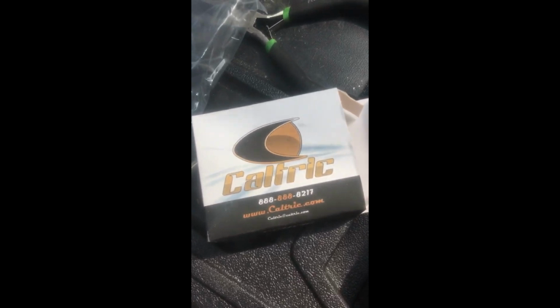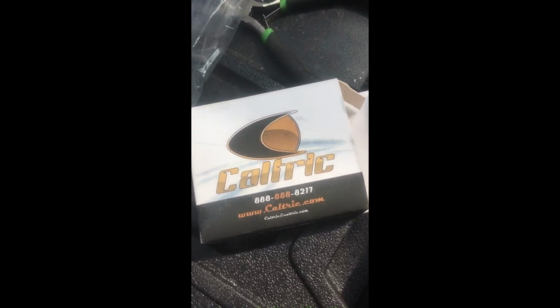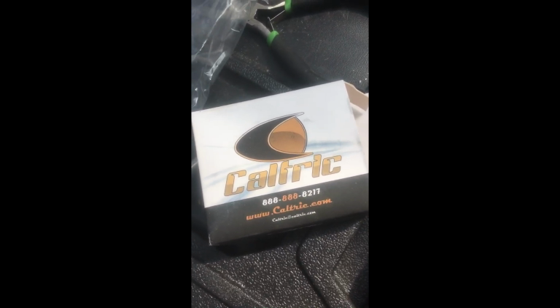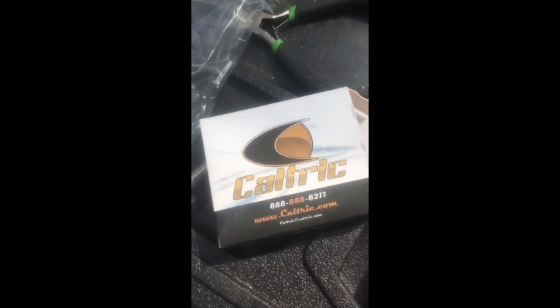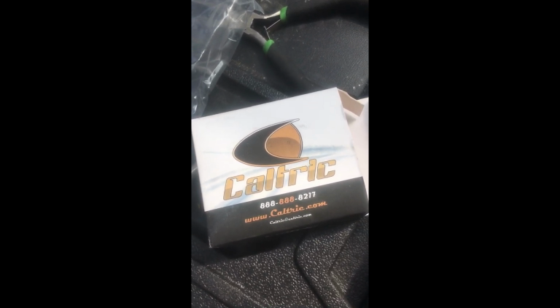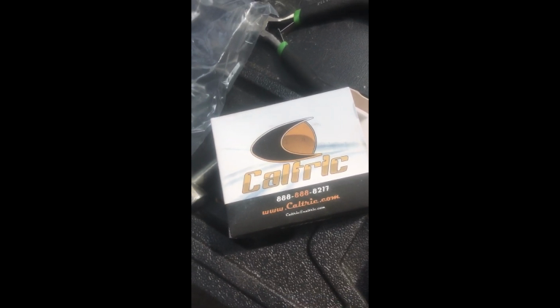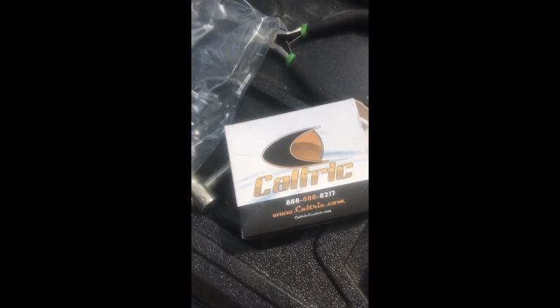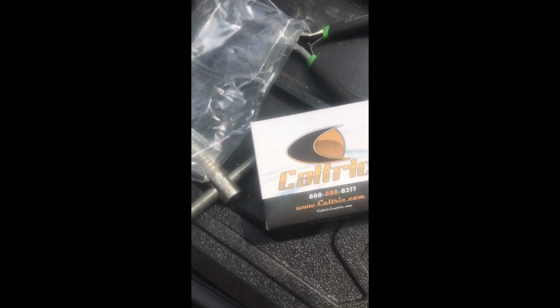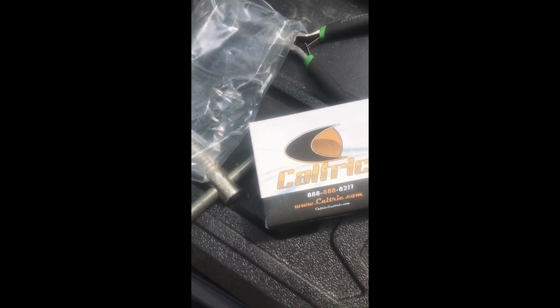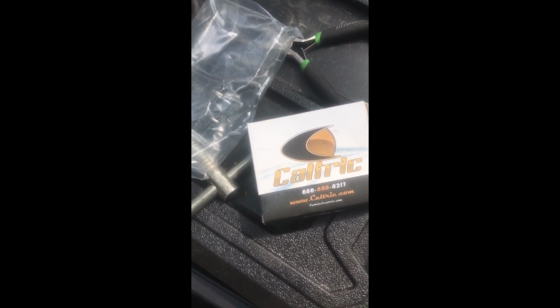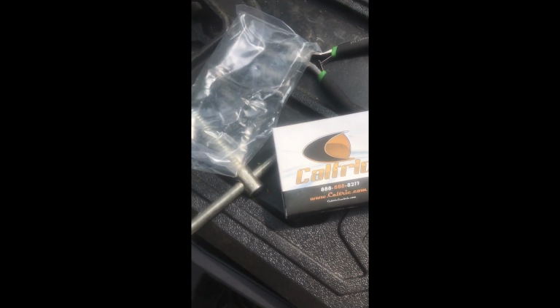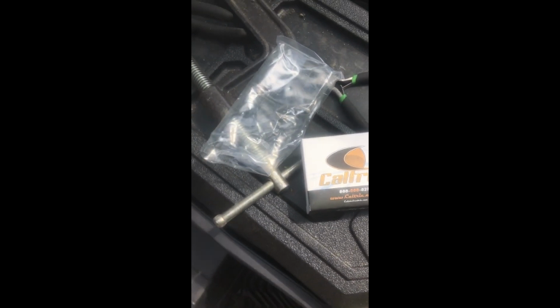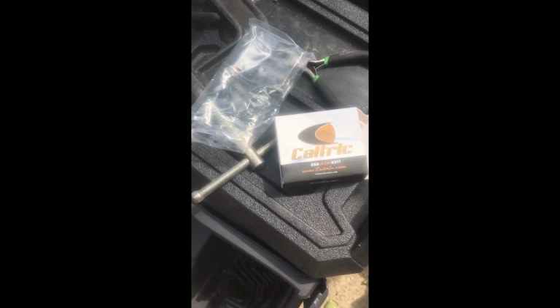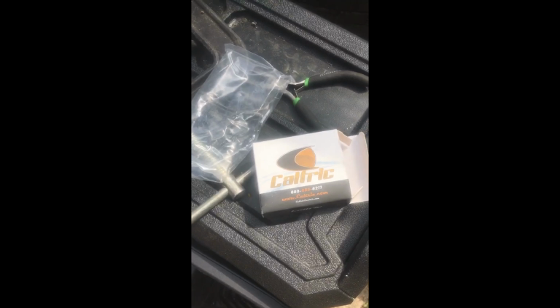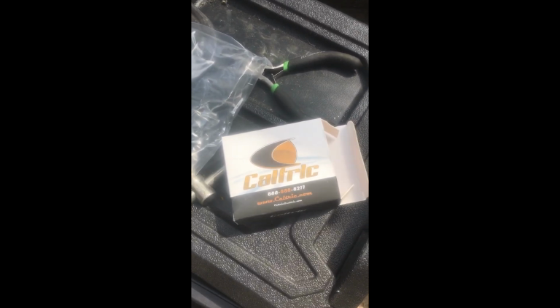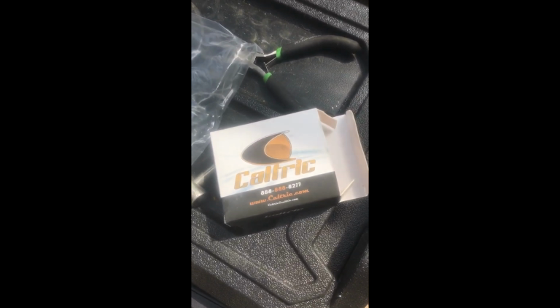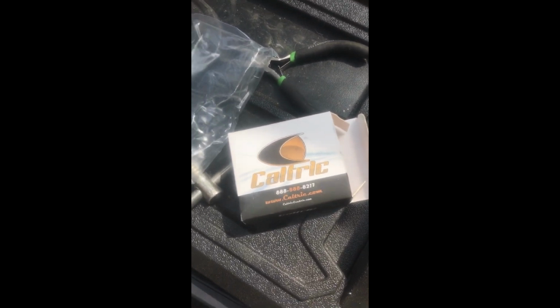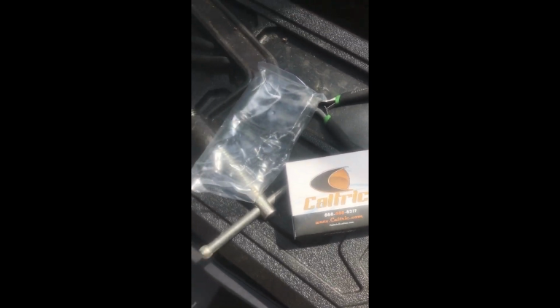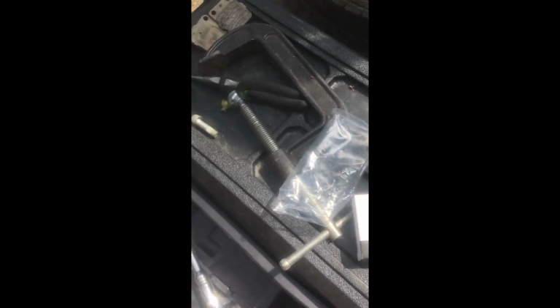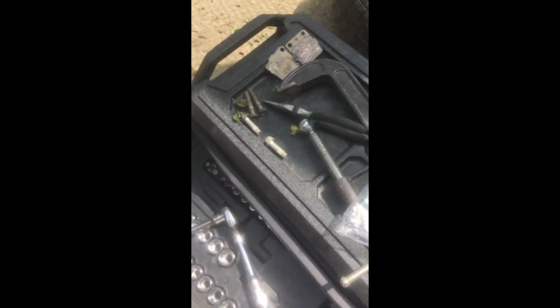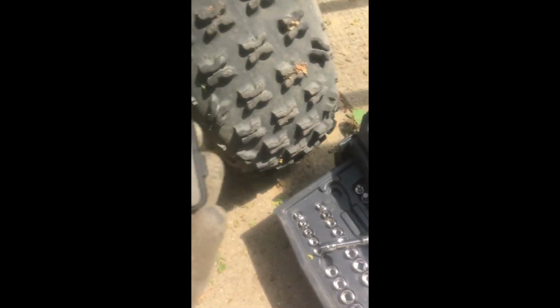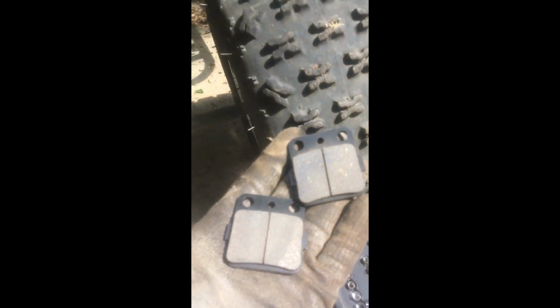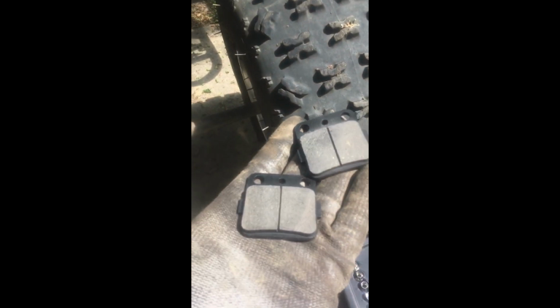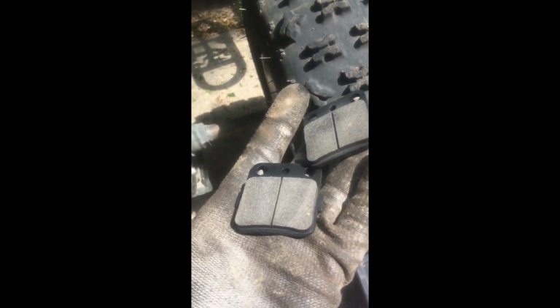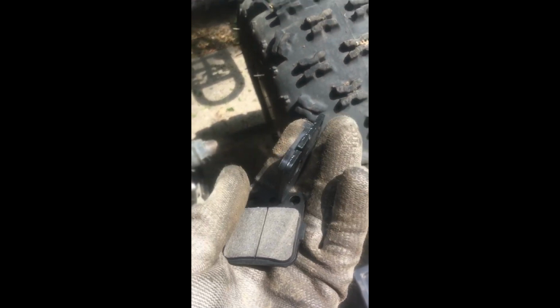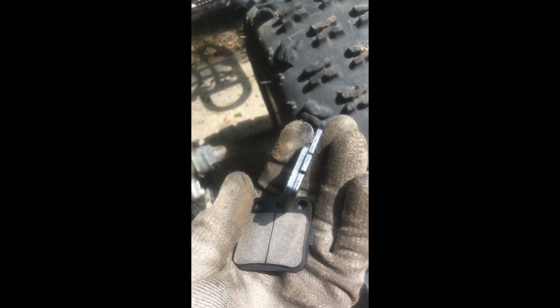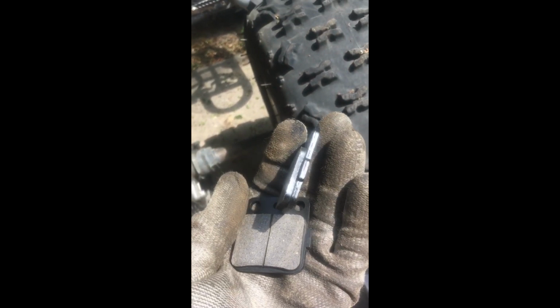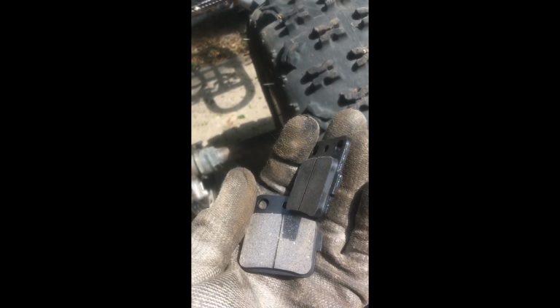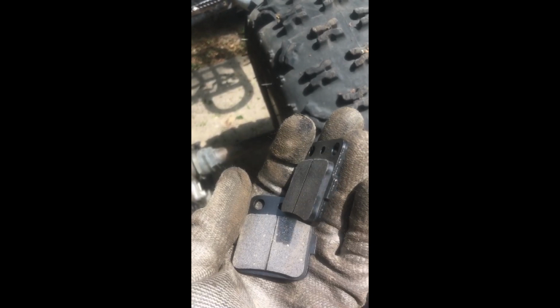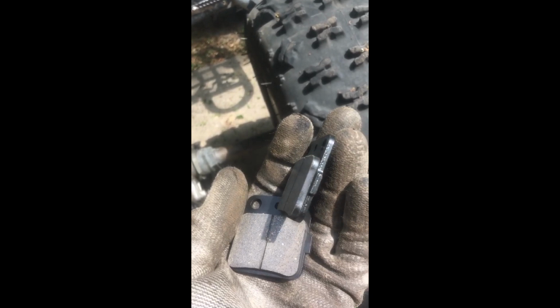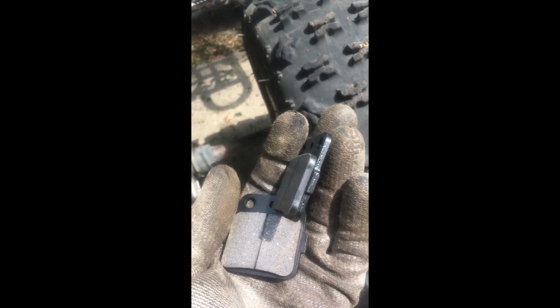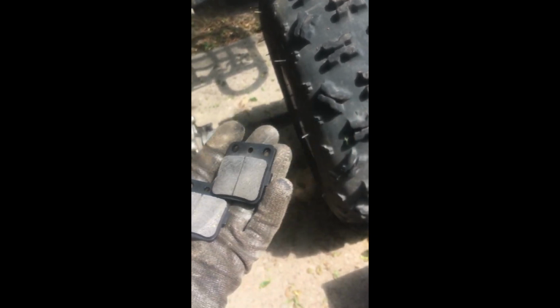Got the new ones off Amazon, pretty cheap — 15 bucks. Gives you two sets for the rear and one set for the front. New pads.